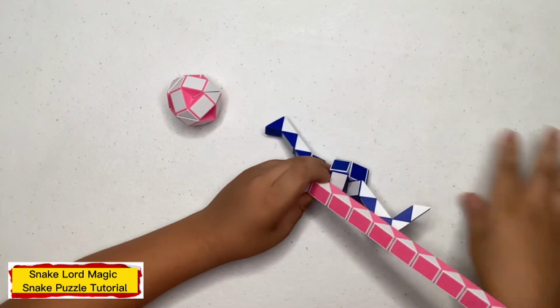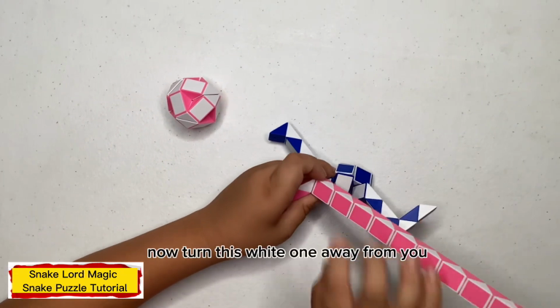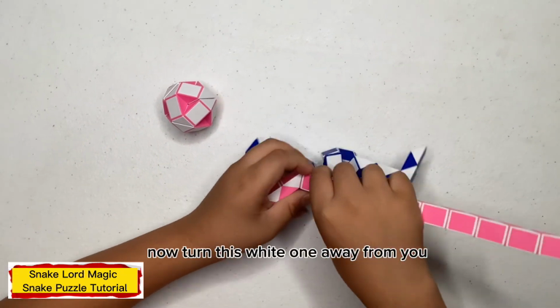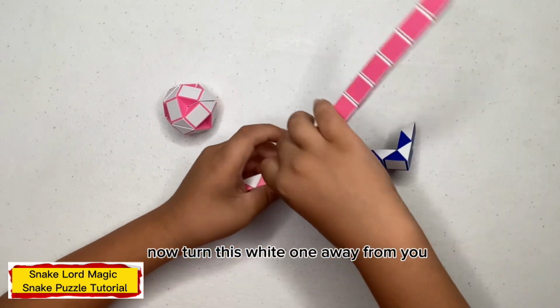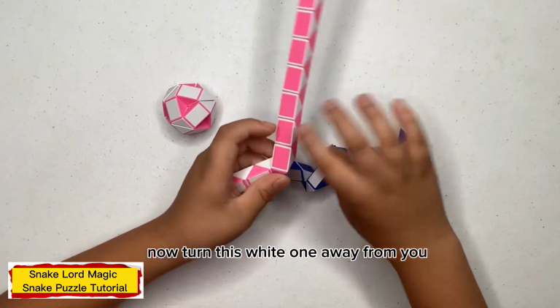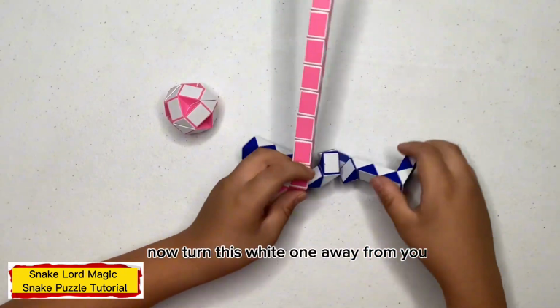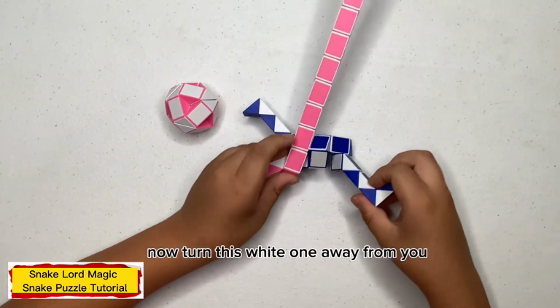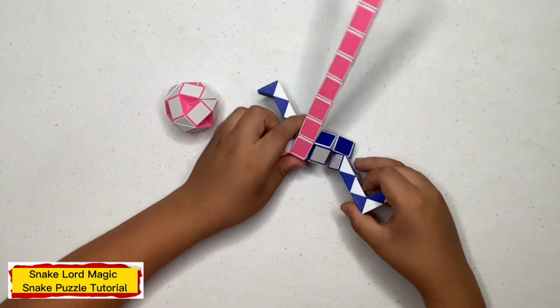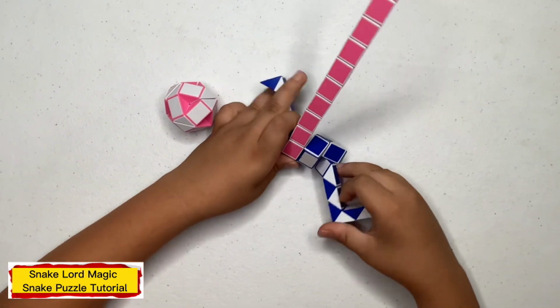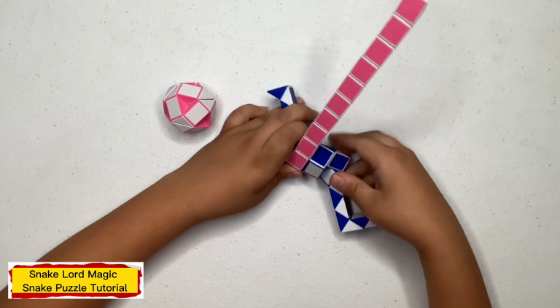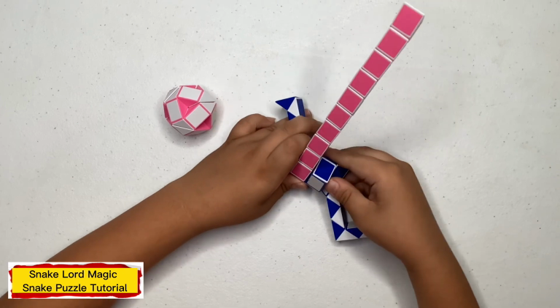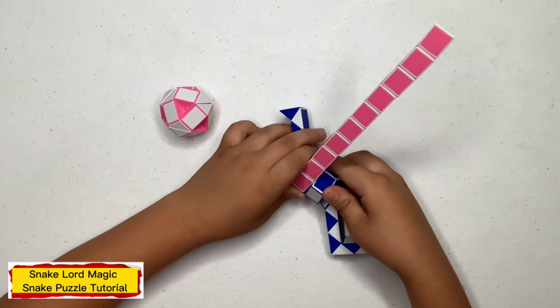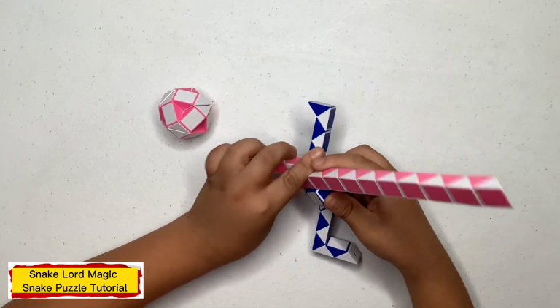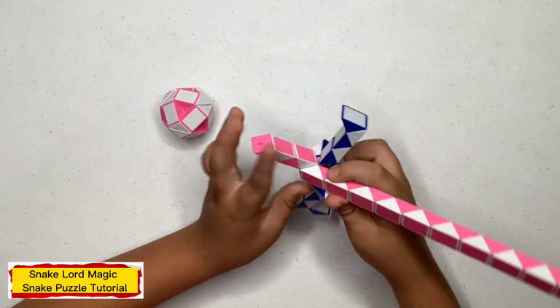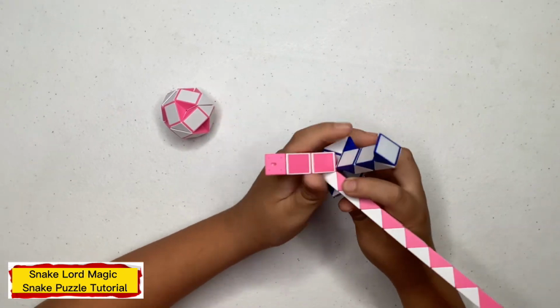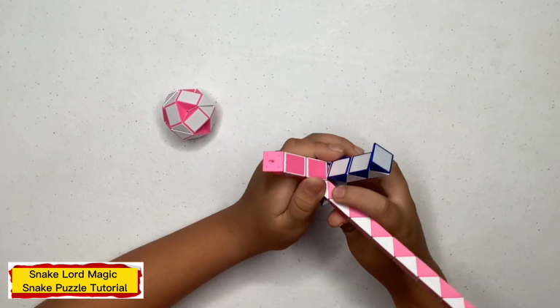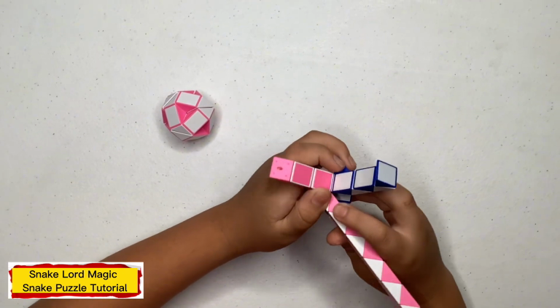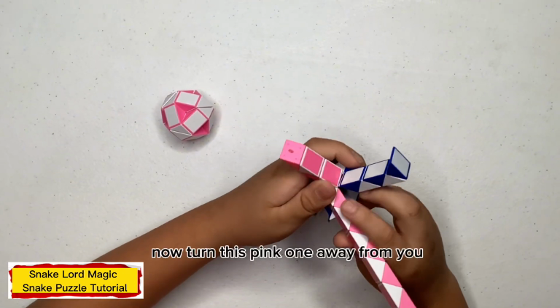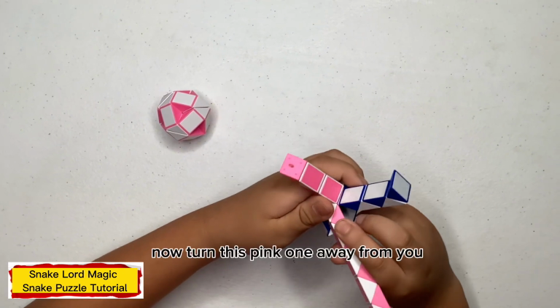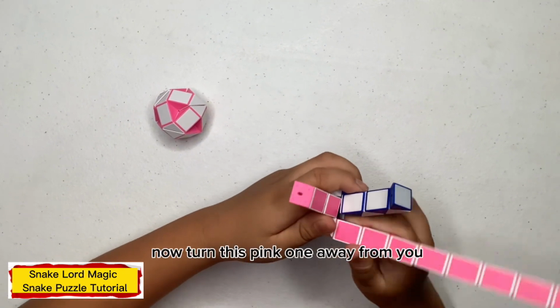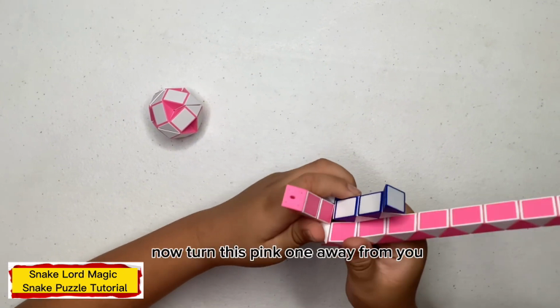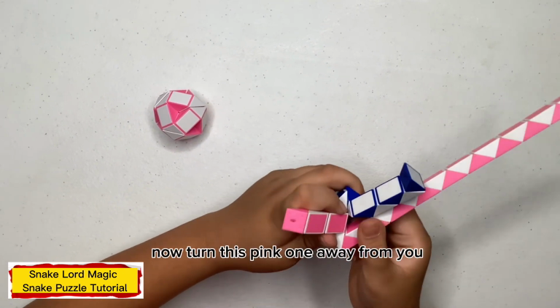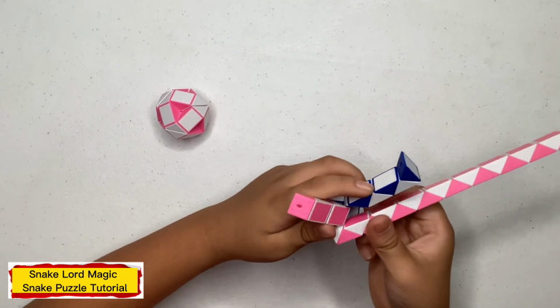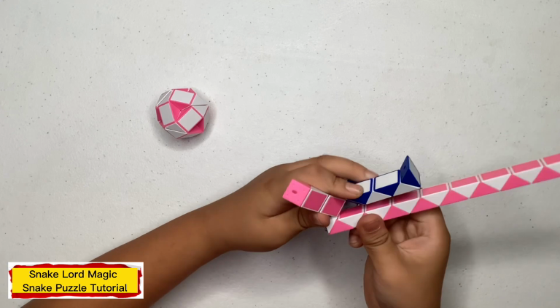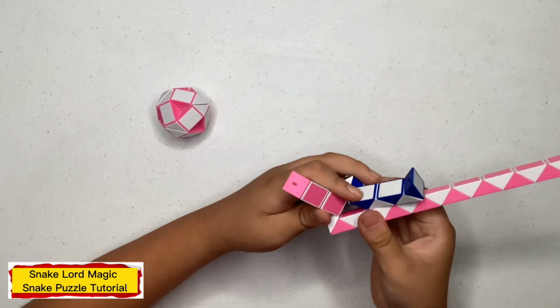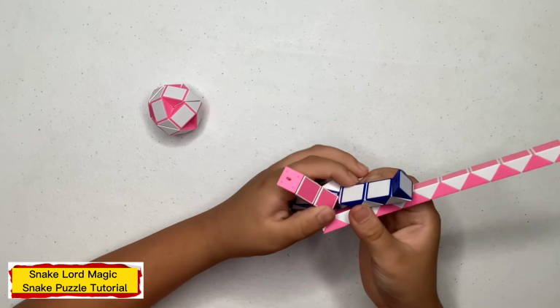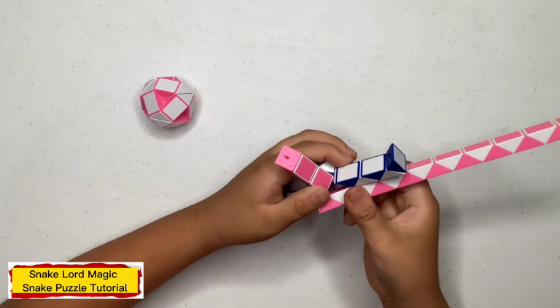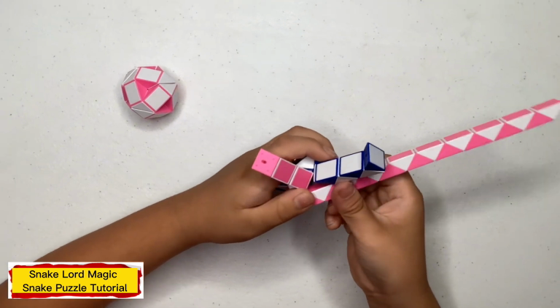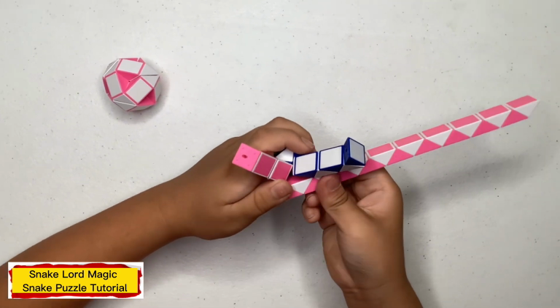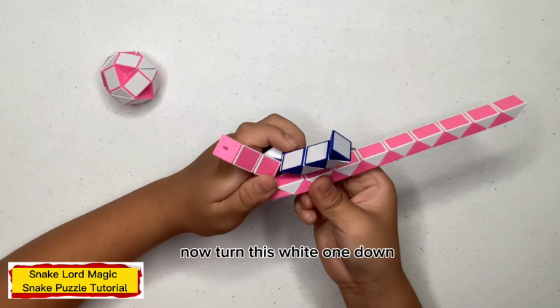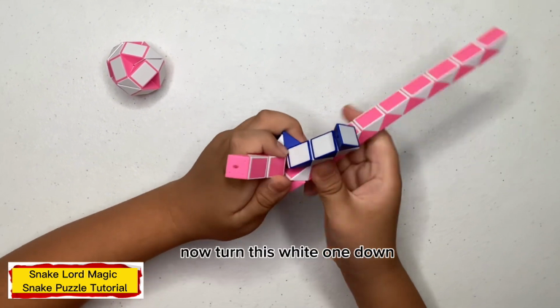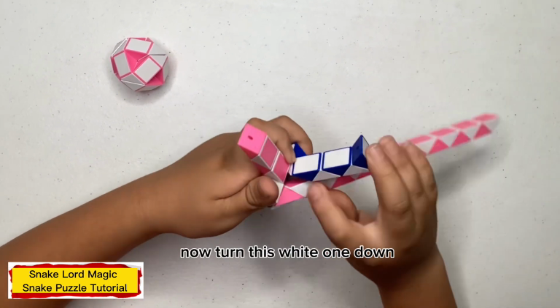Now, this might run away from you. Now turn this pink one away from you. Now turn this white one down.